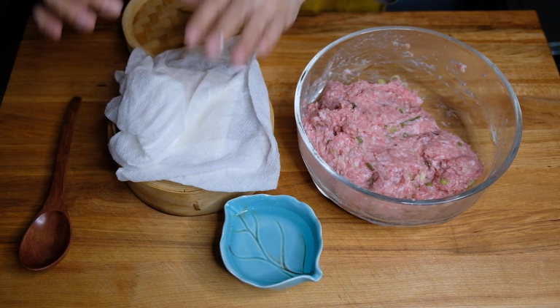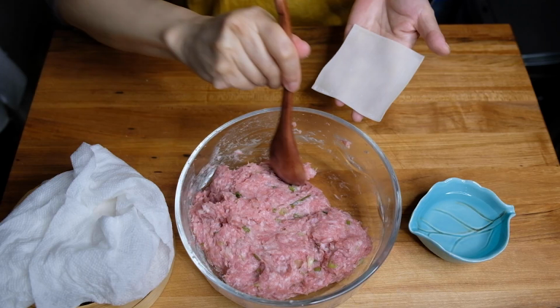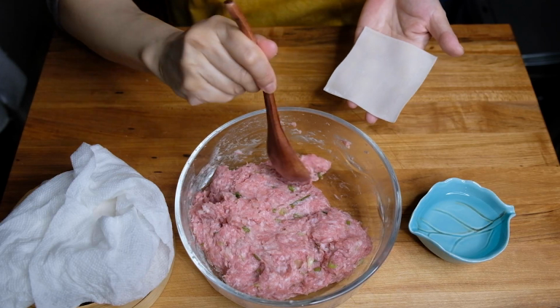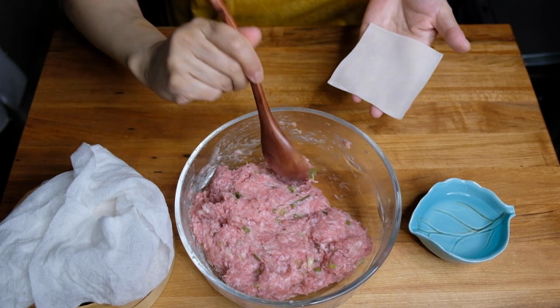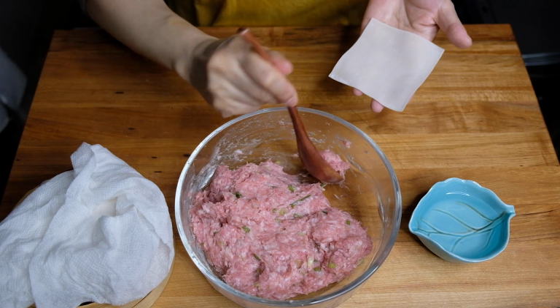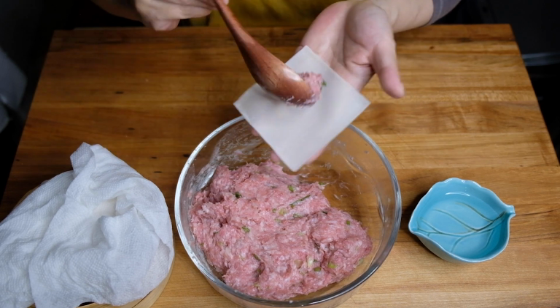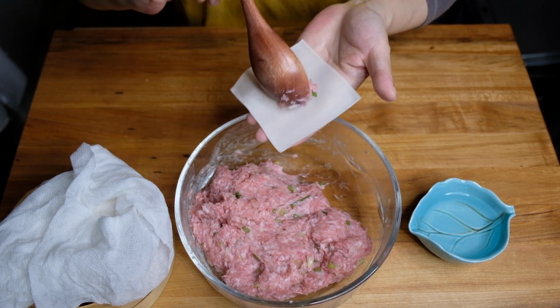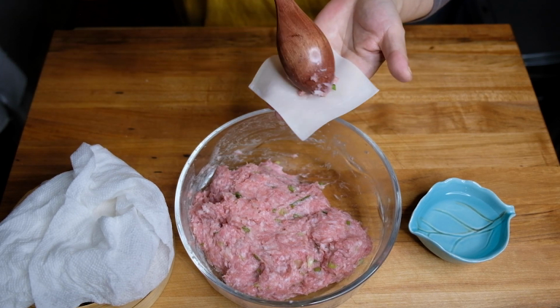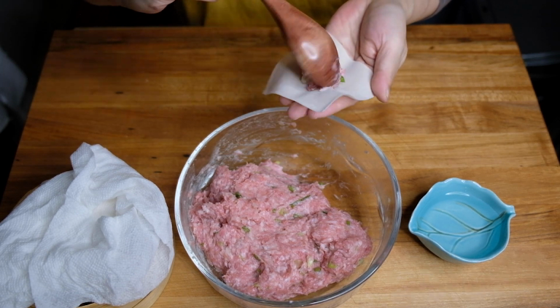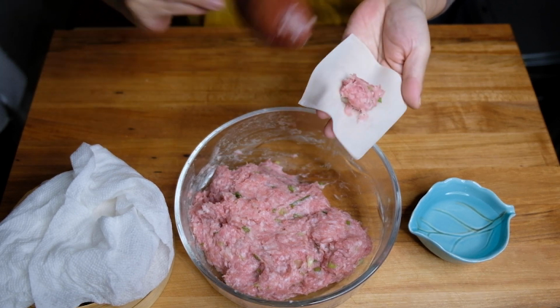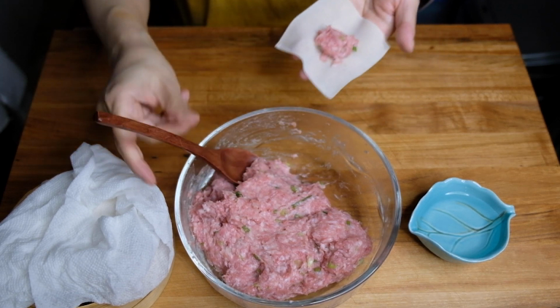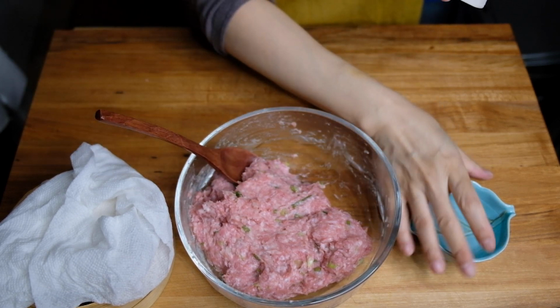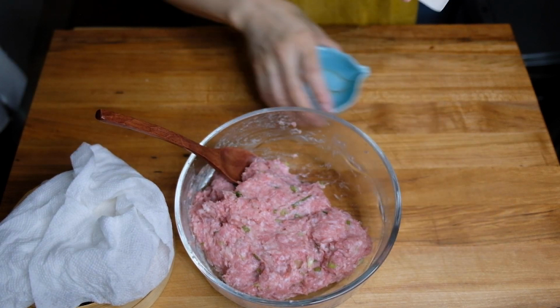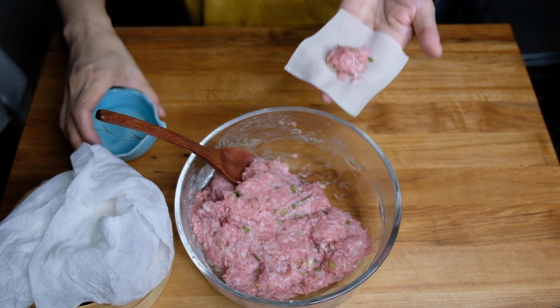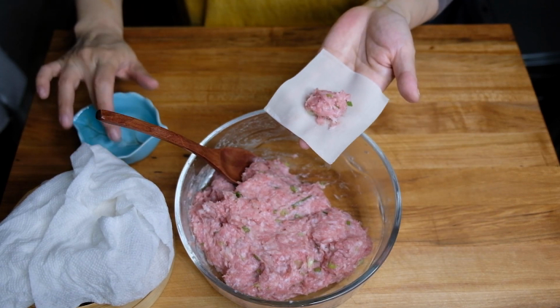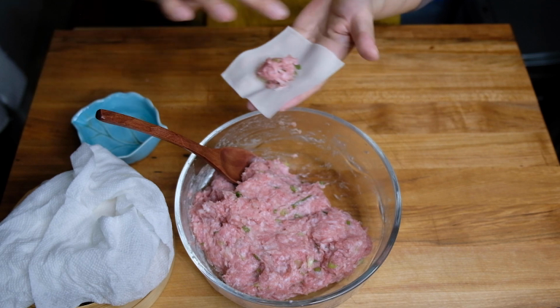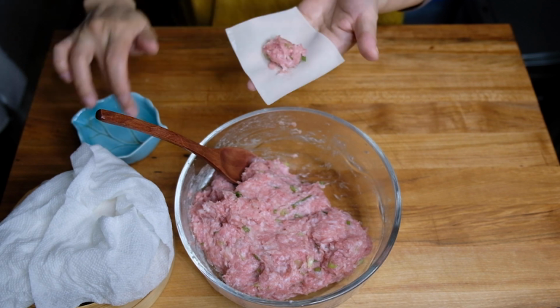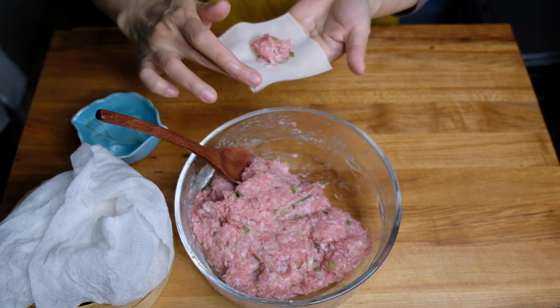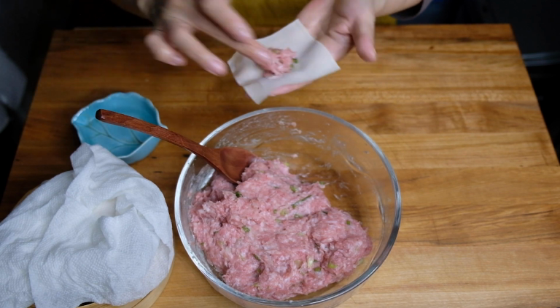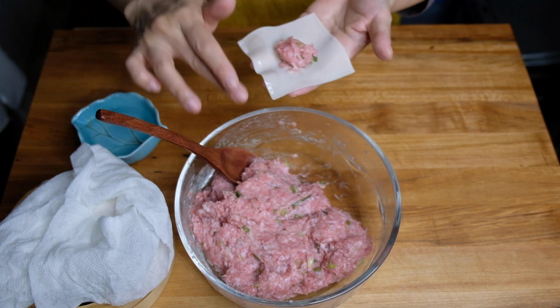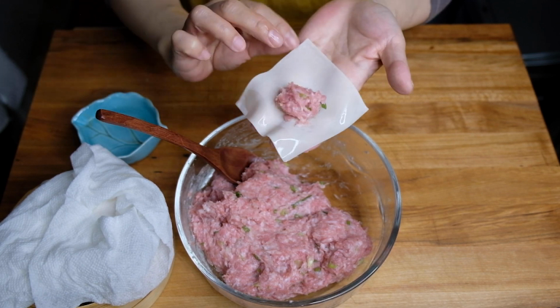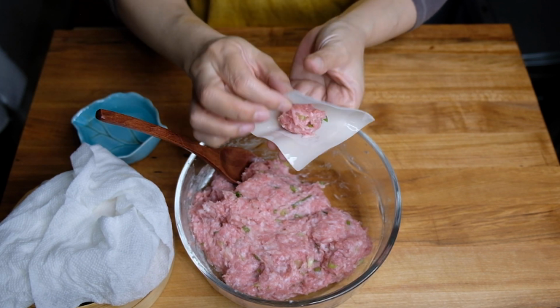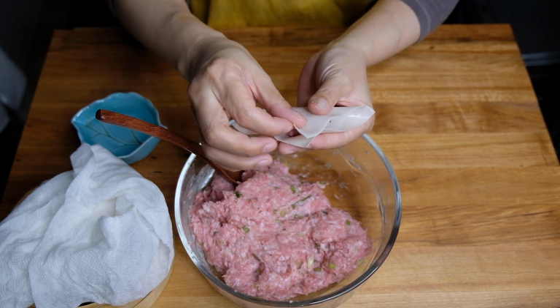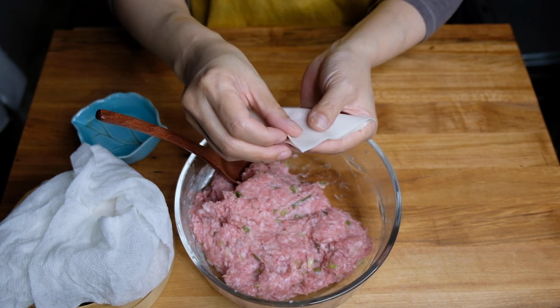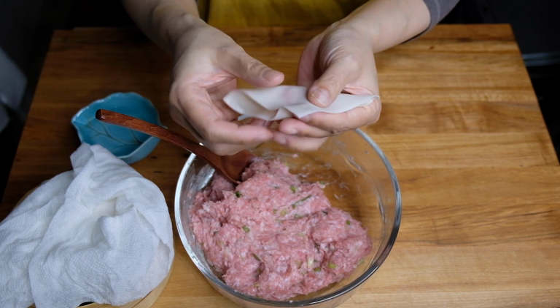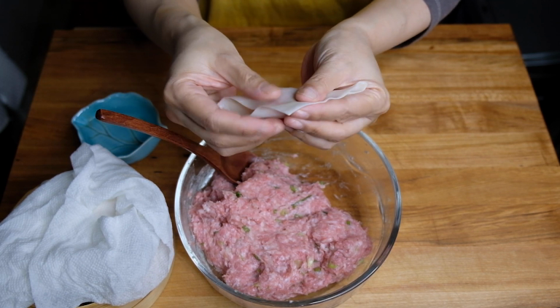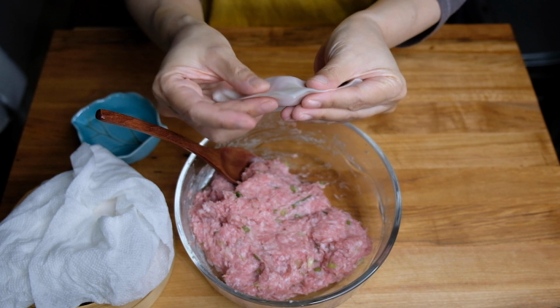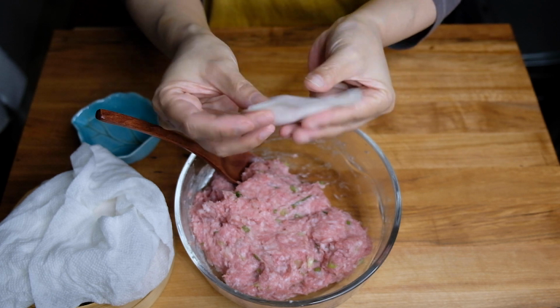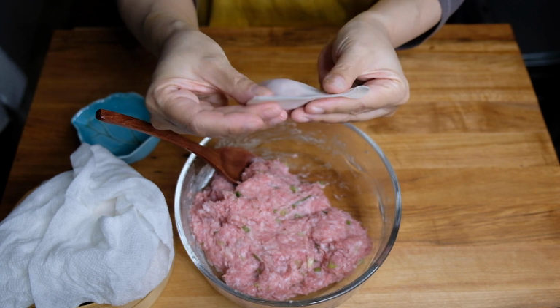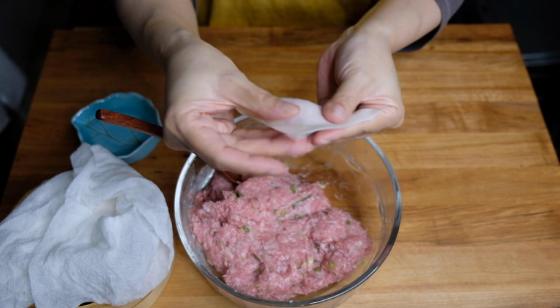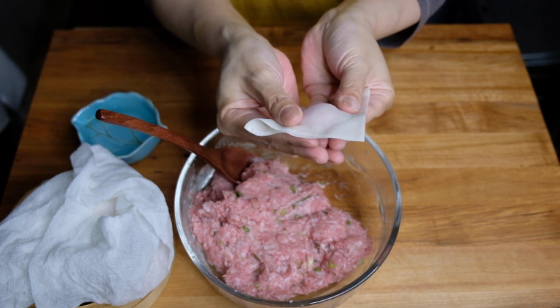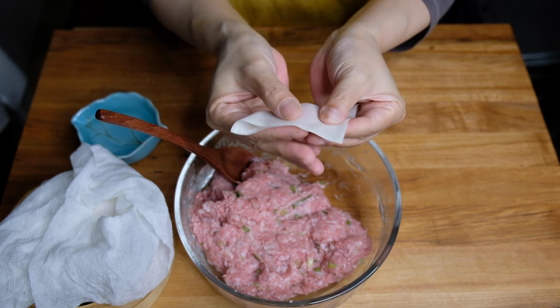To fill these, we're going to take a teaspoon of our filling and pop it right in the middle of our wonton wrapper. Taking a little water, we're going to wet the edges, fold this in half into a triangle, and start pushing out from the middle — we want to push out as much air as possible.